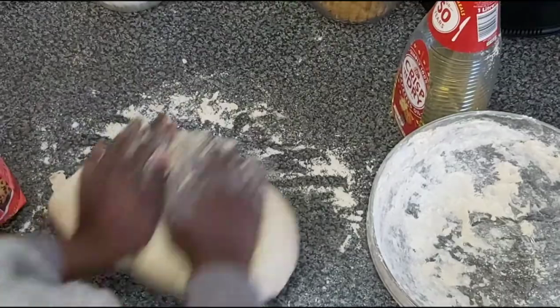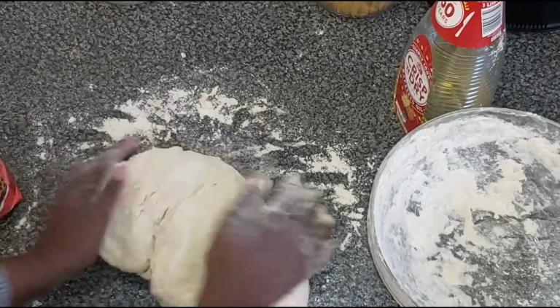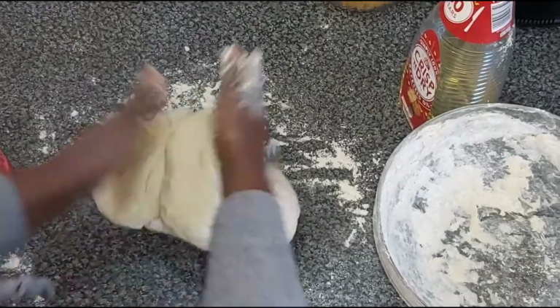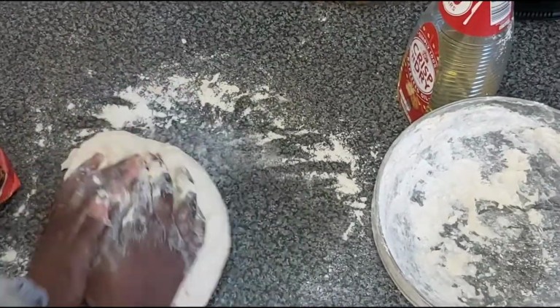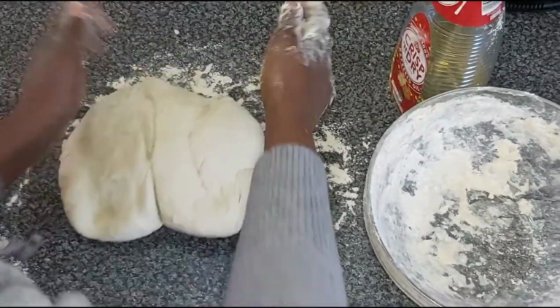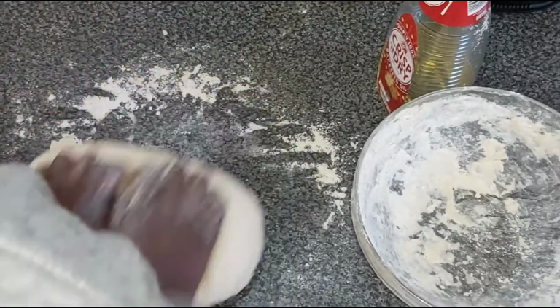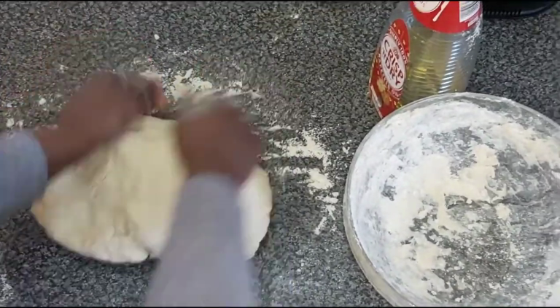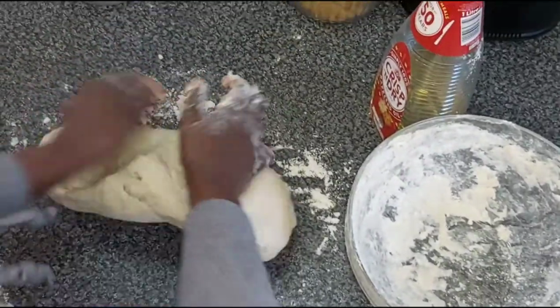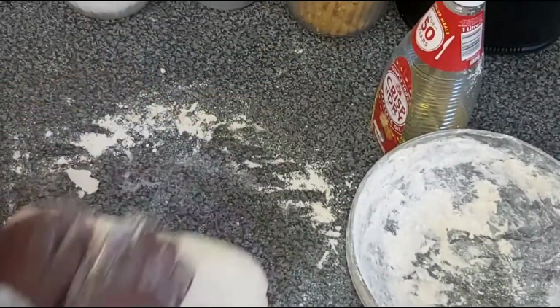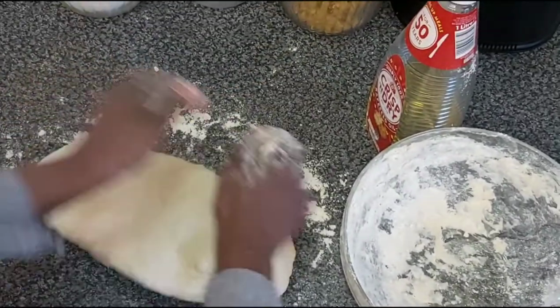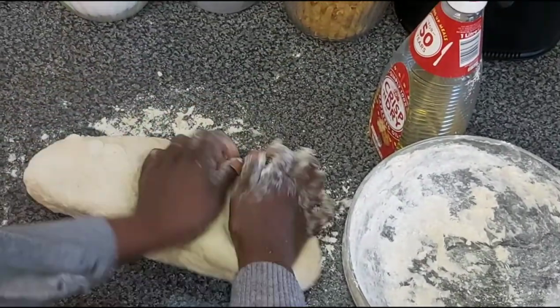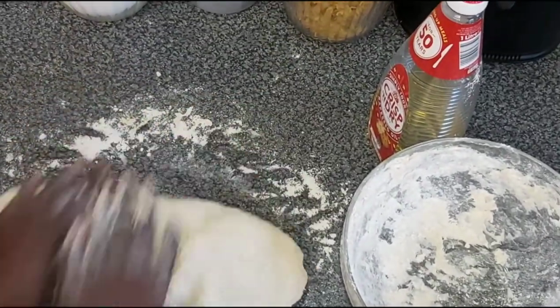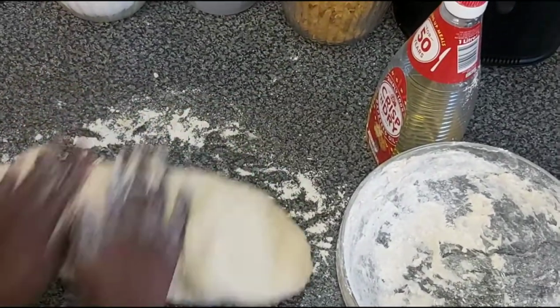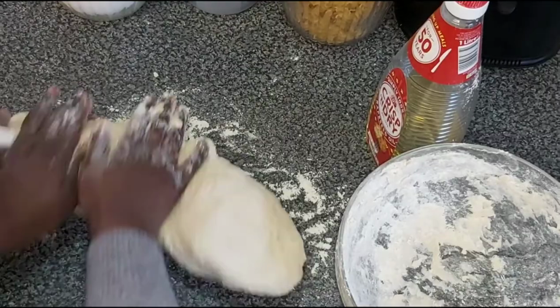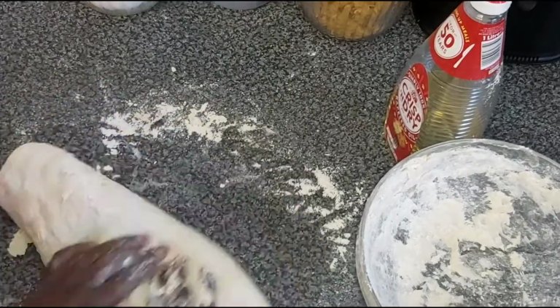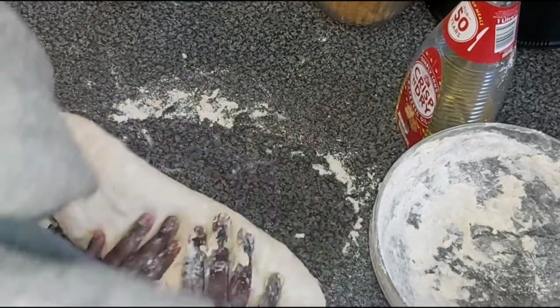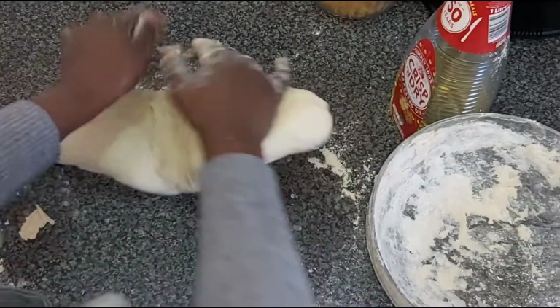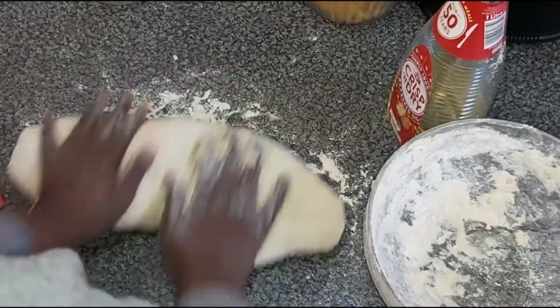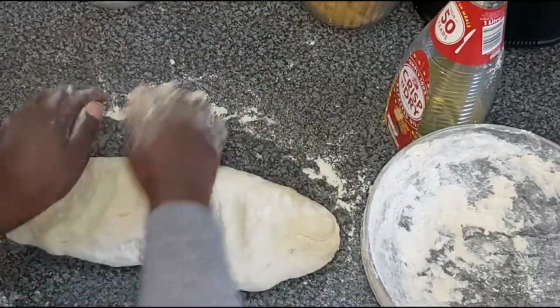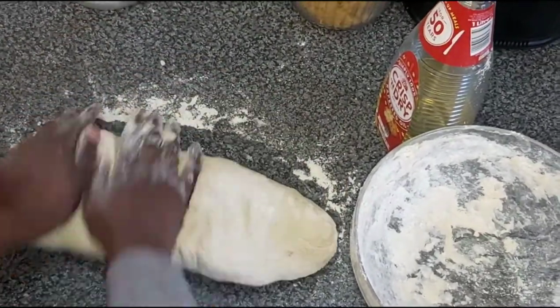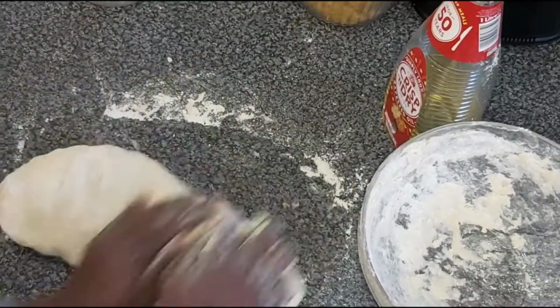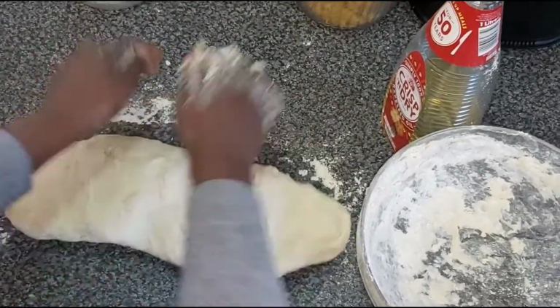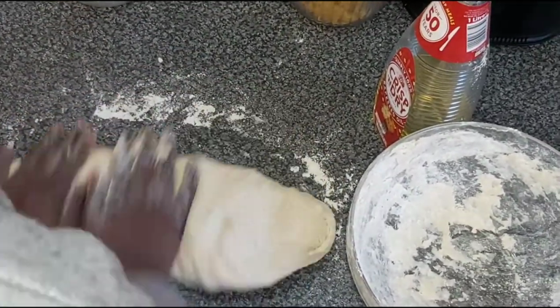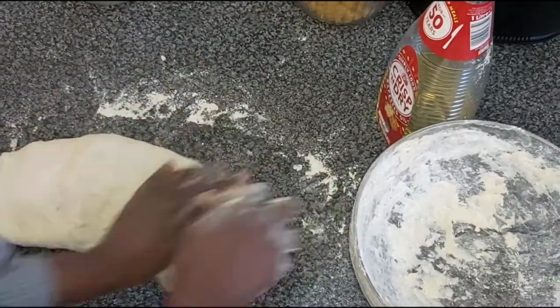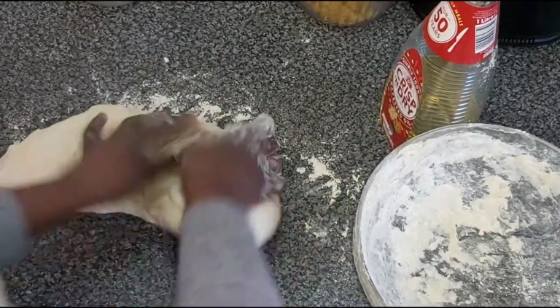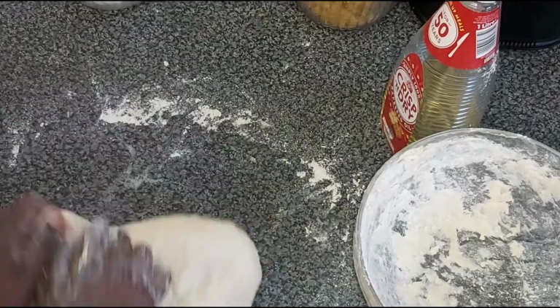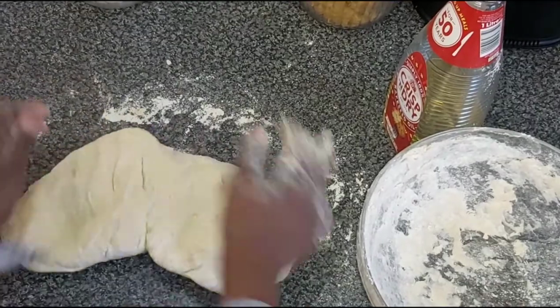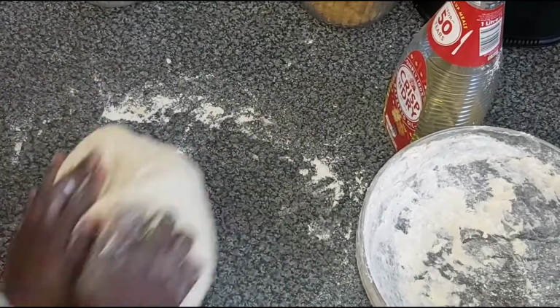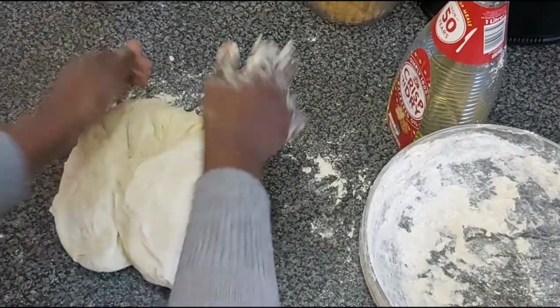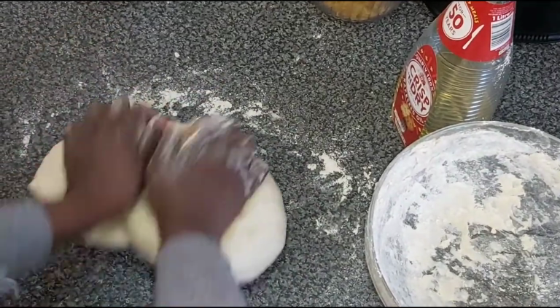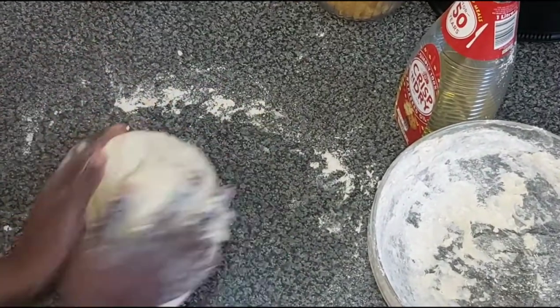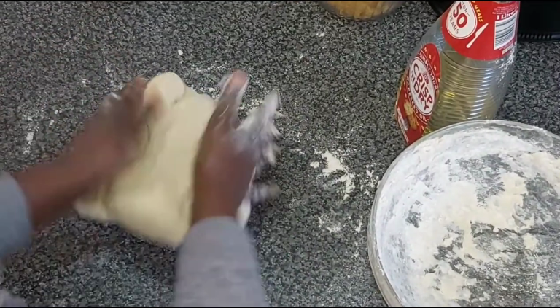You need everything to be all mixed together, nice and uniform — all kneaded together and looking consistent throughout.